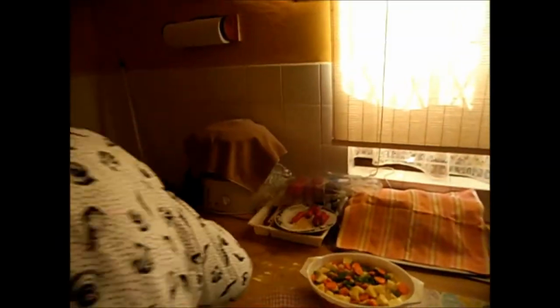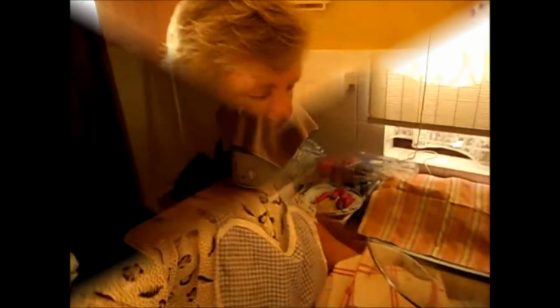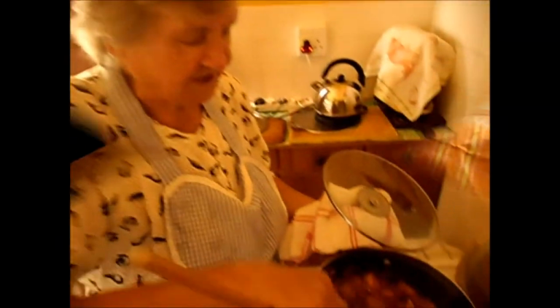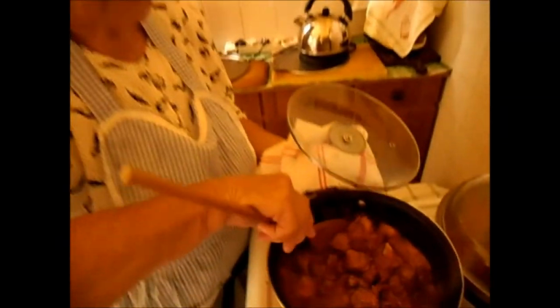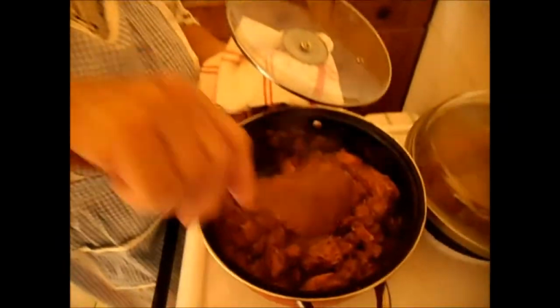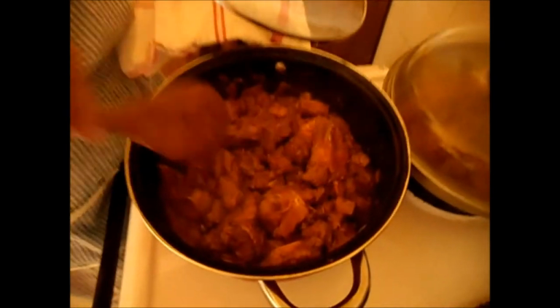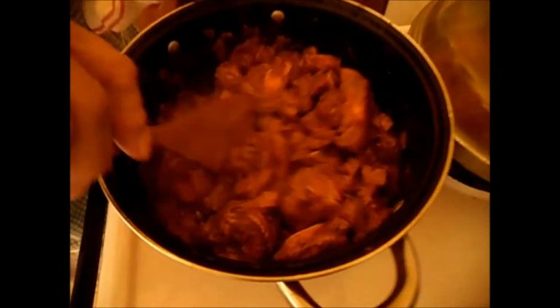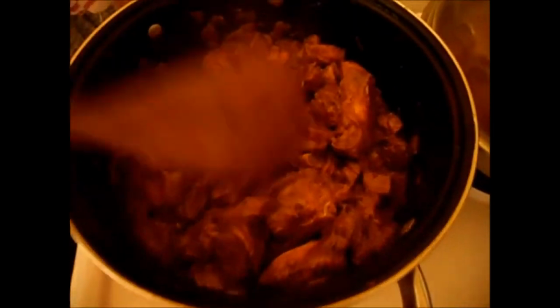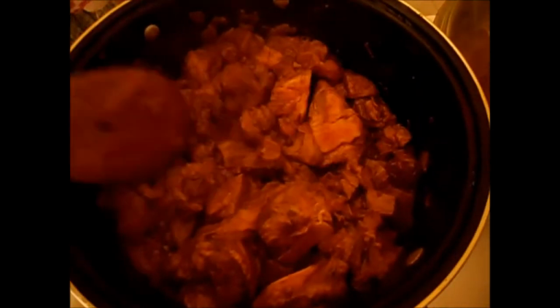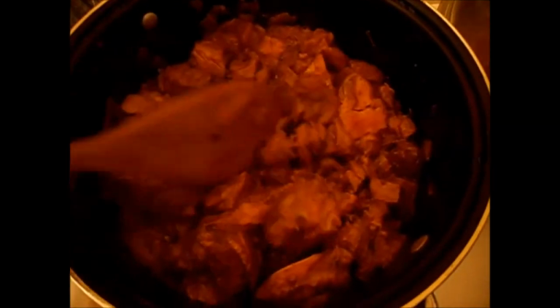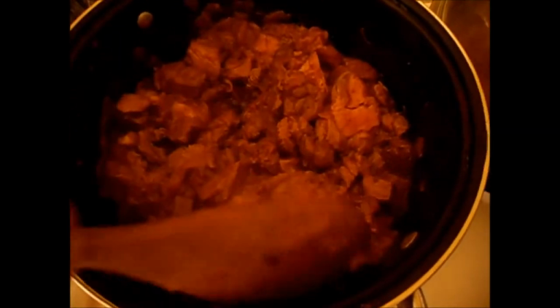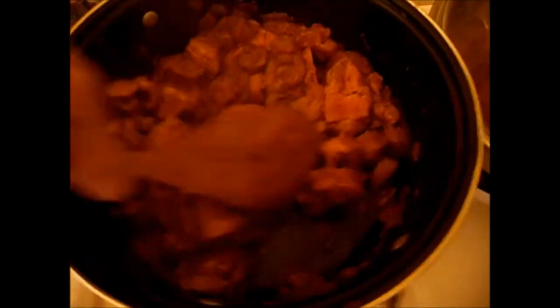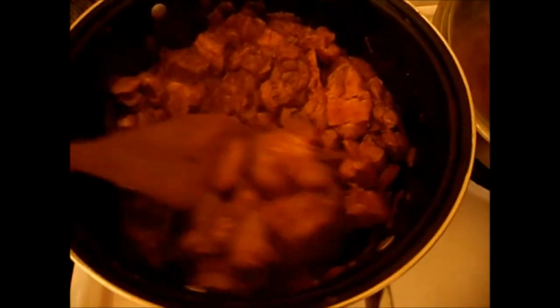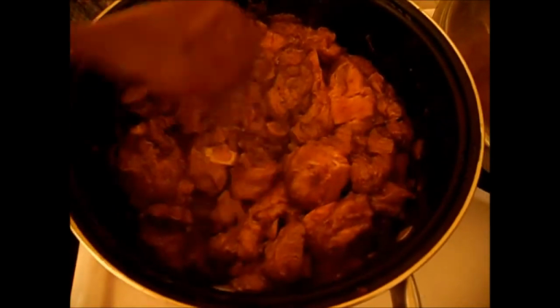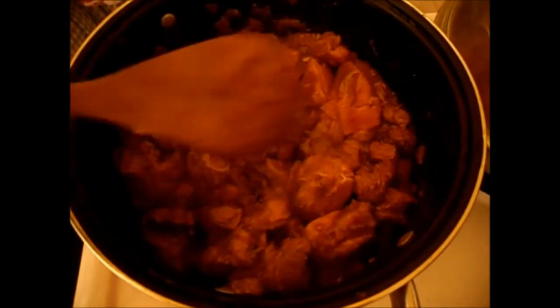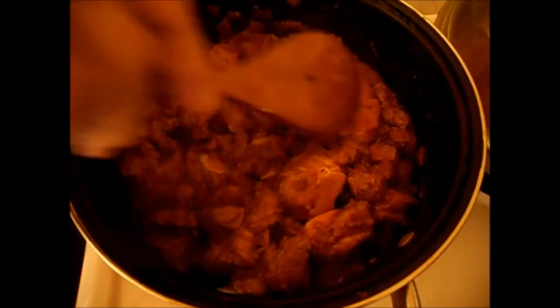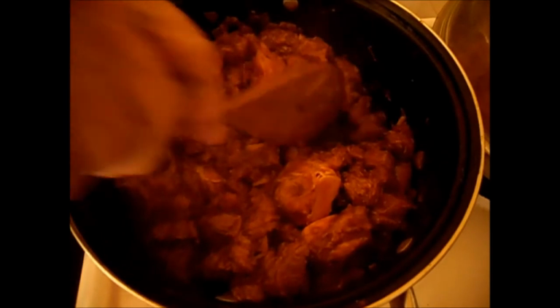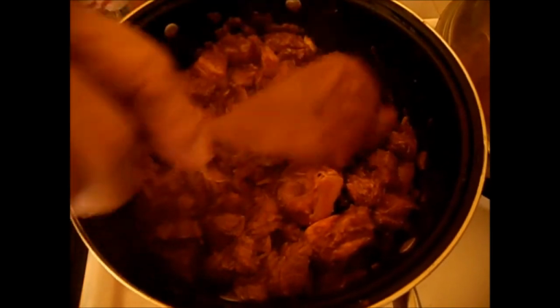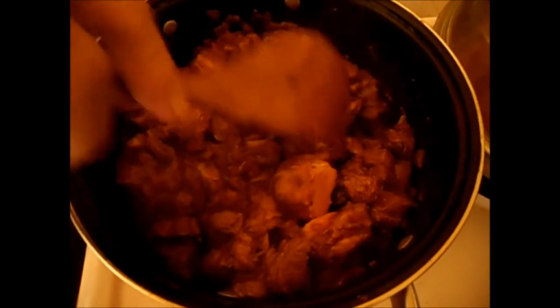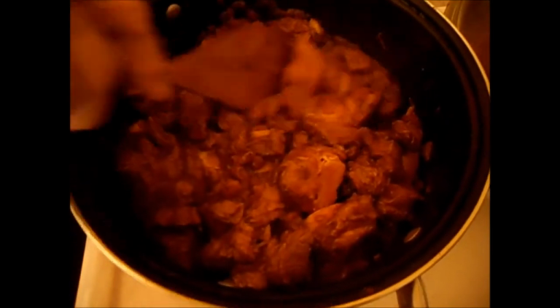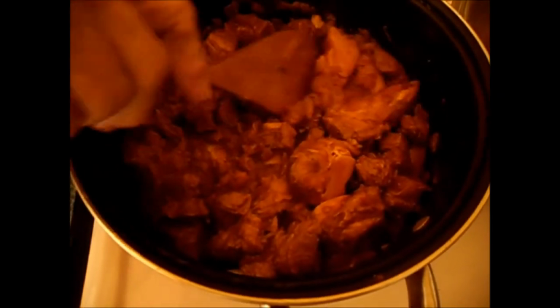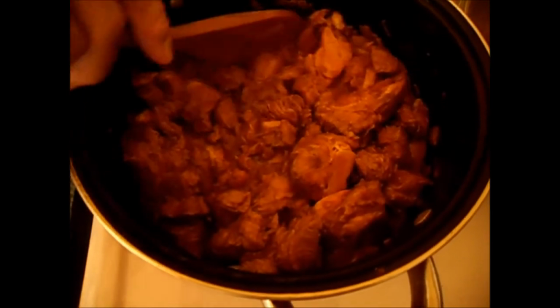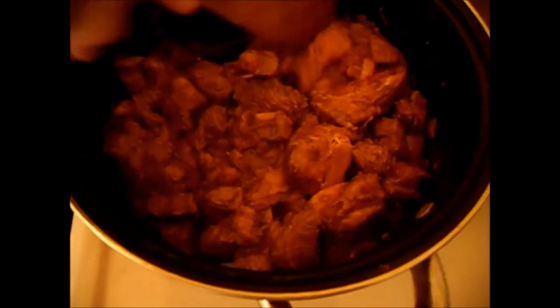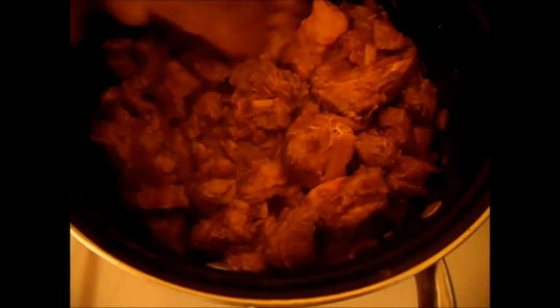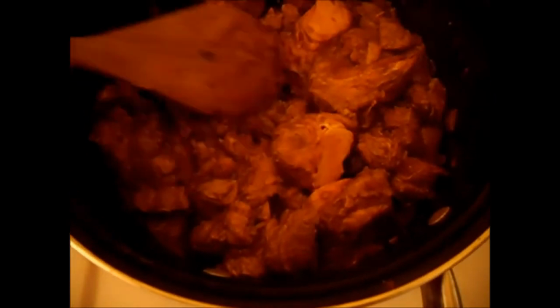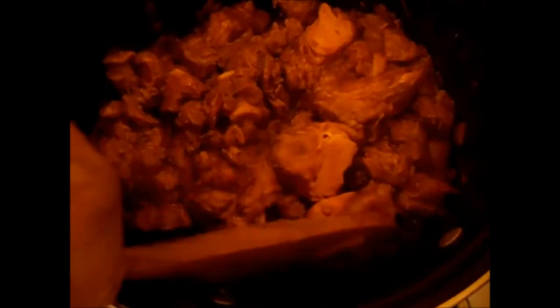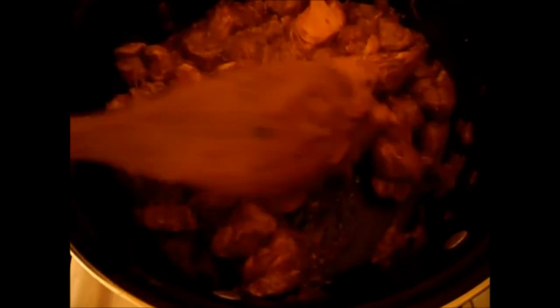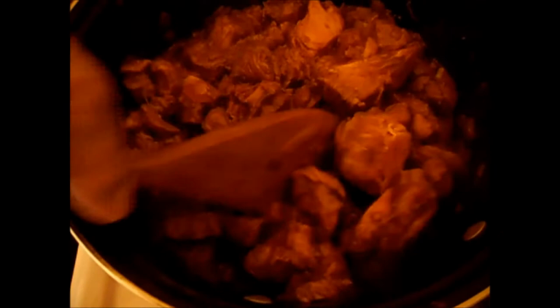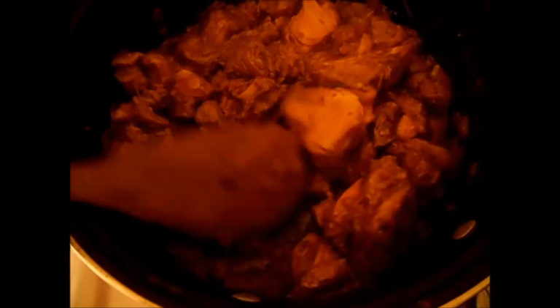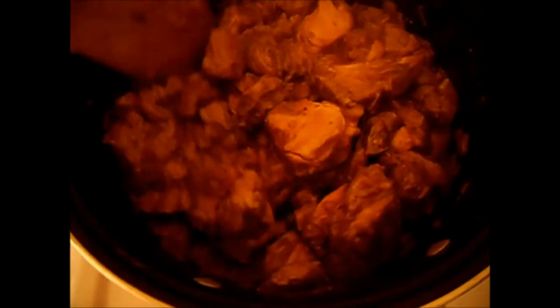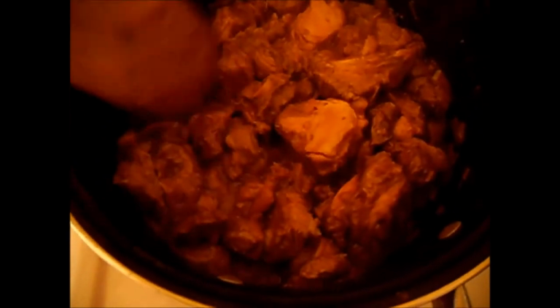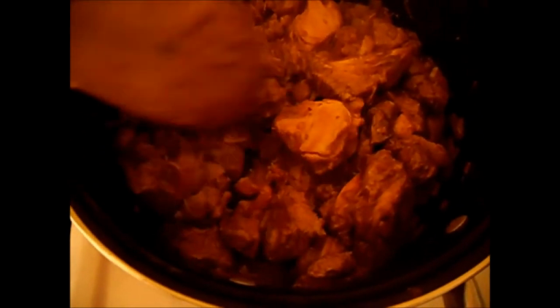Just now mixing it, then ready to put water over and salt. It's braising nicely, crispy braising.